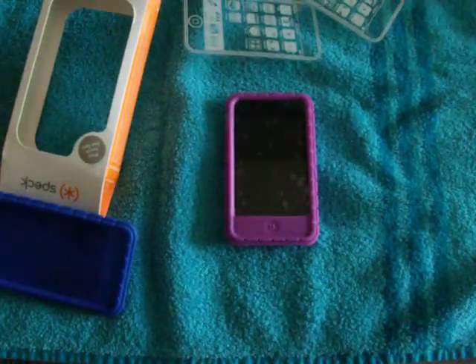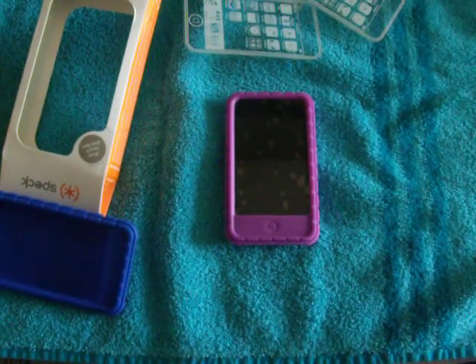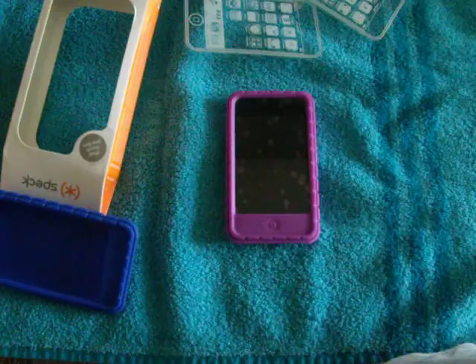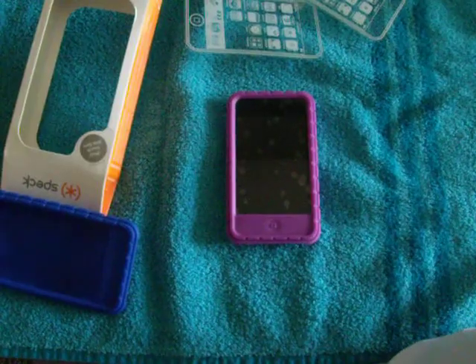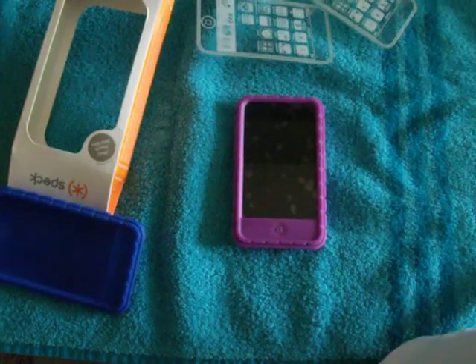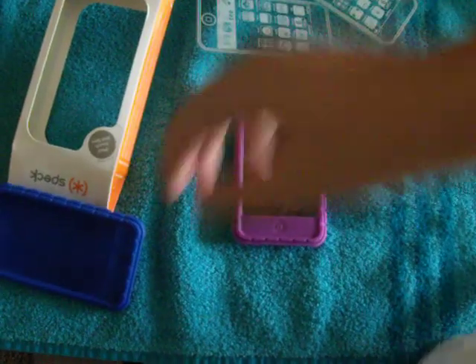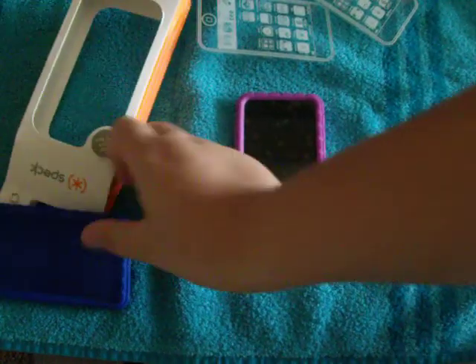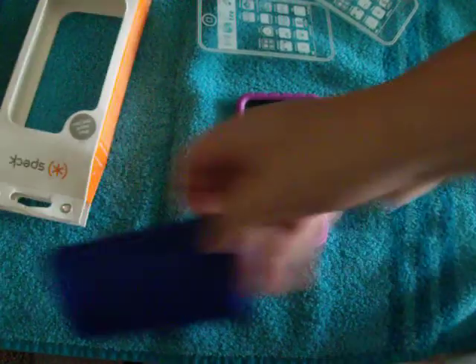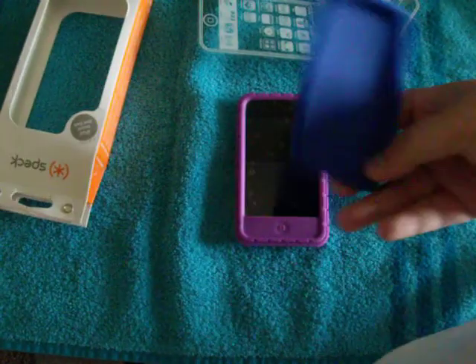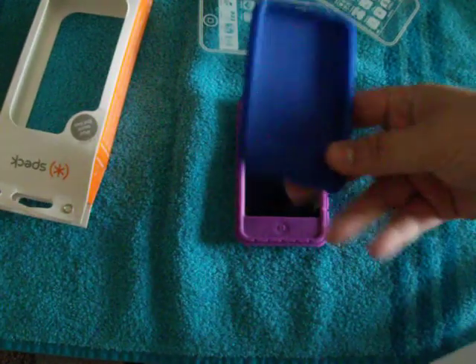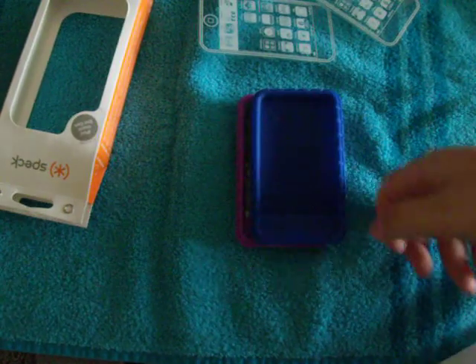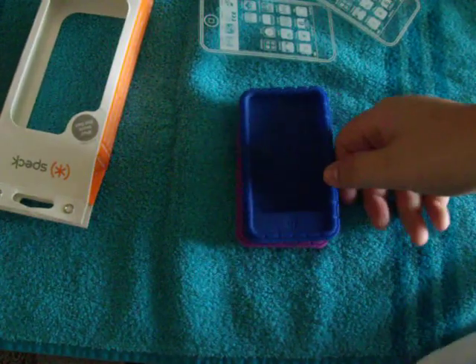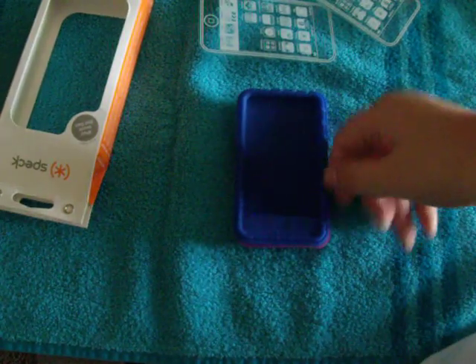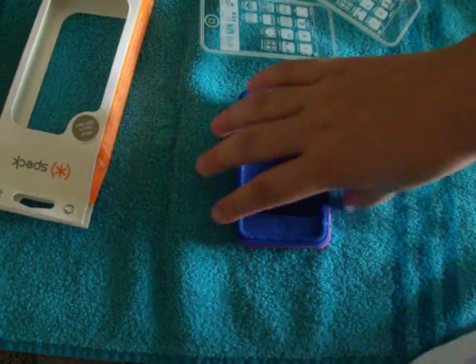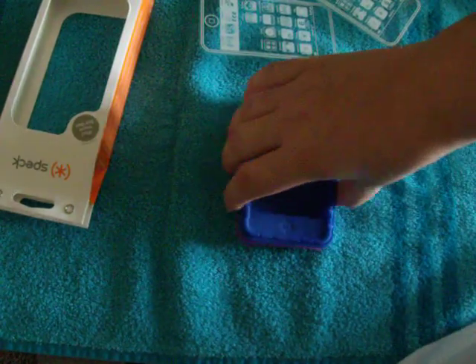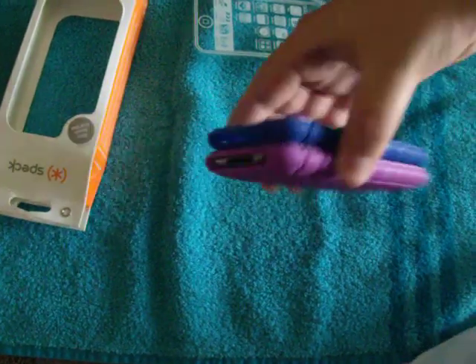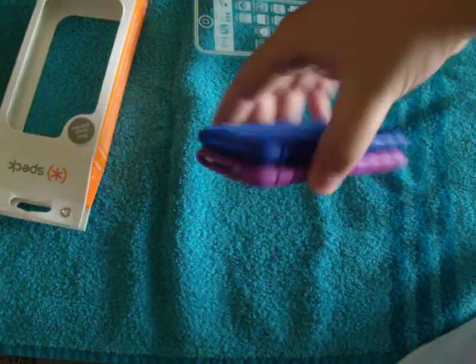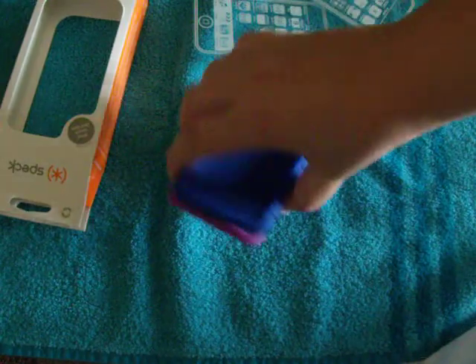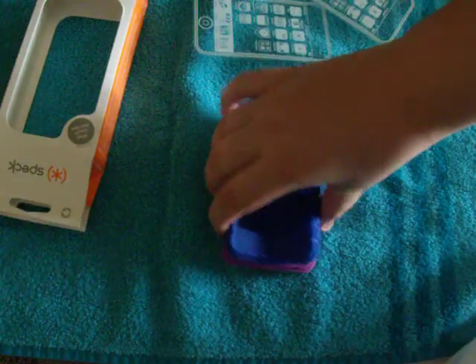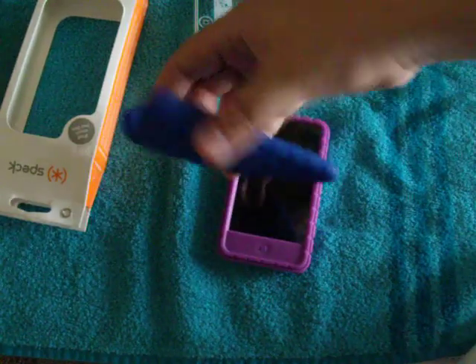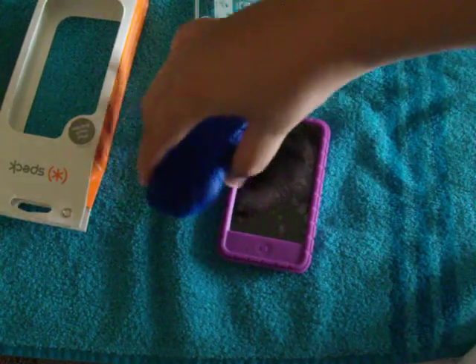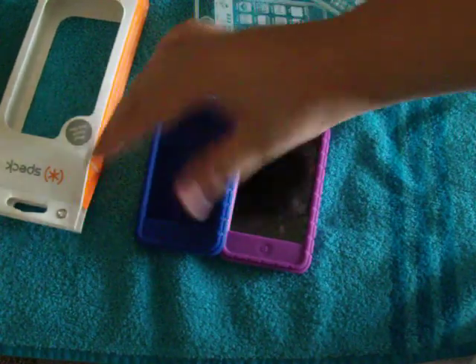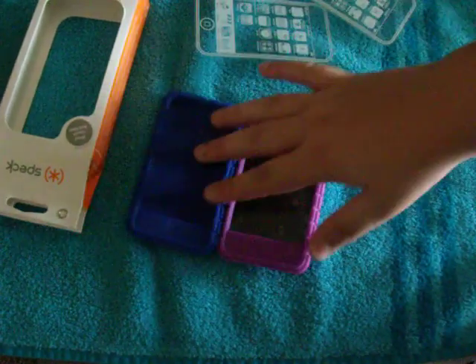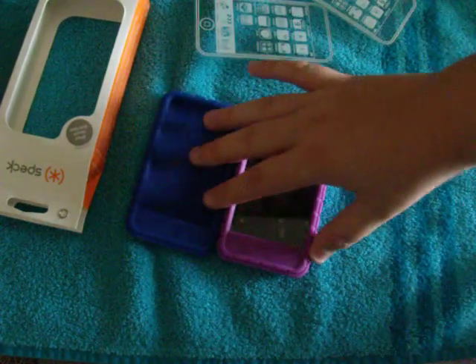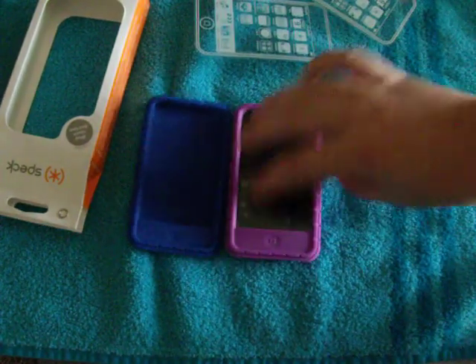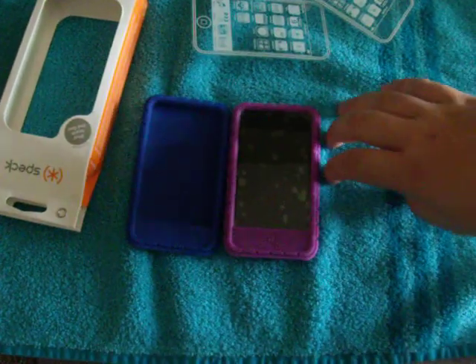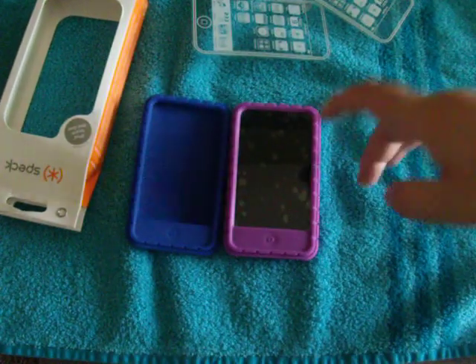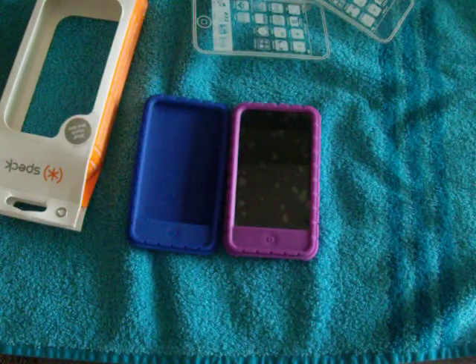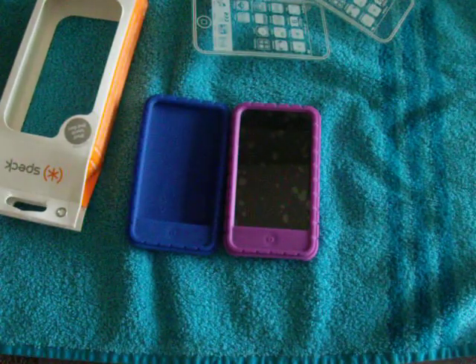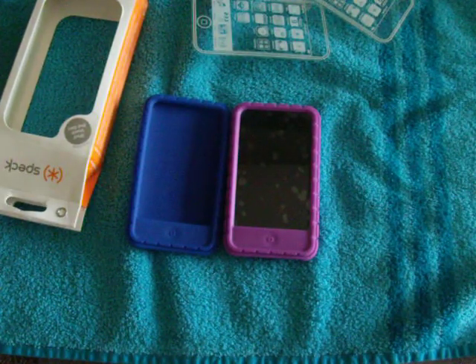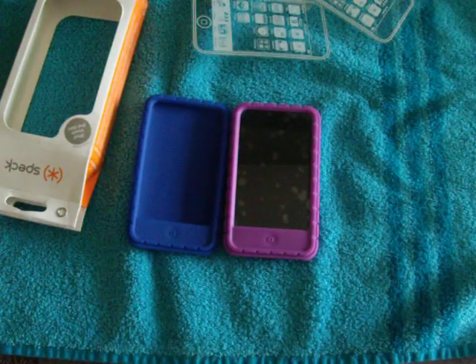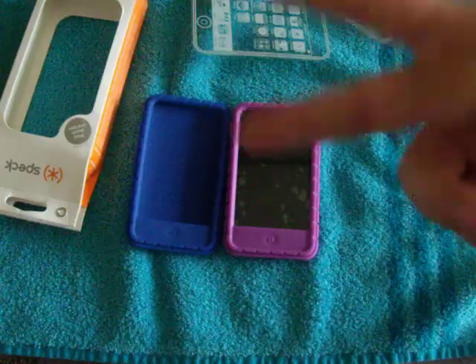These are very nice cases. I definitely recommend buying them. If you do buy them, buy on Amazon because they have really cheap prices. I hope you liked the review.